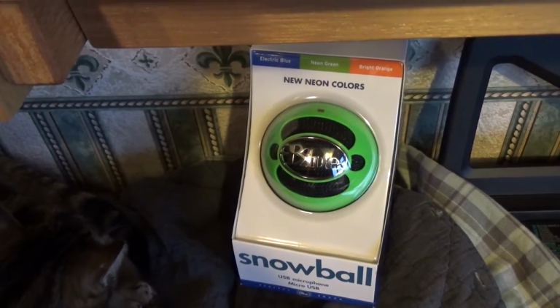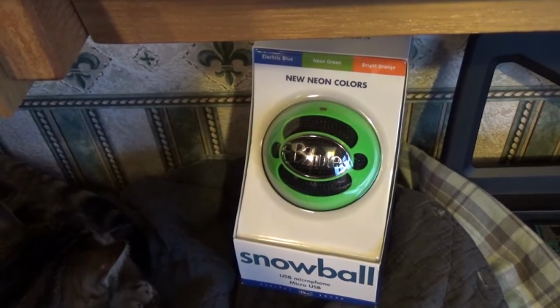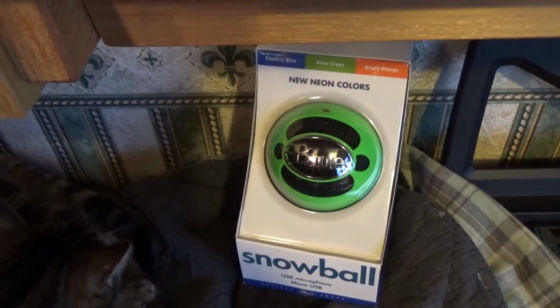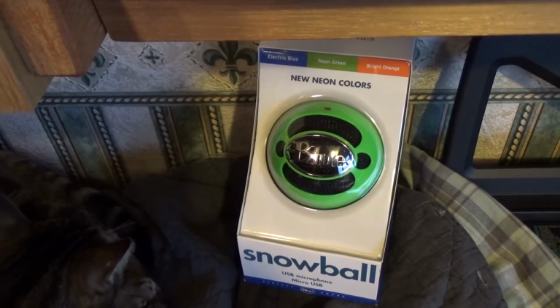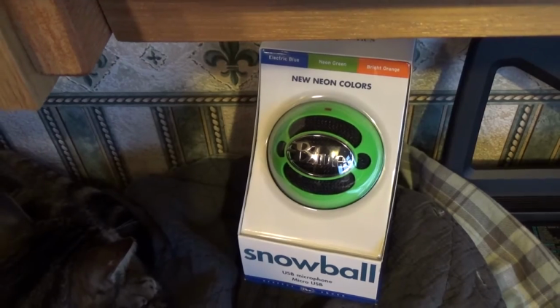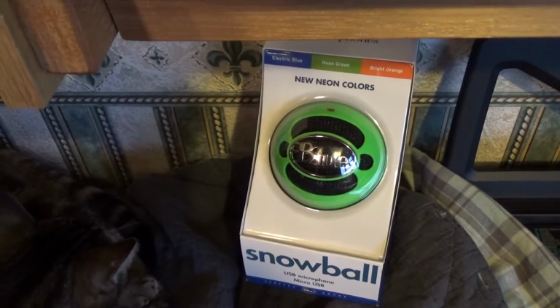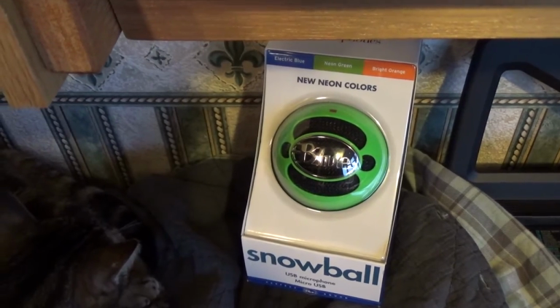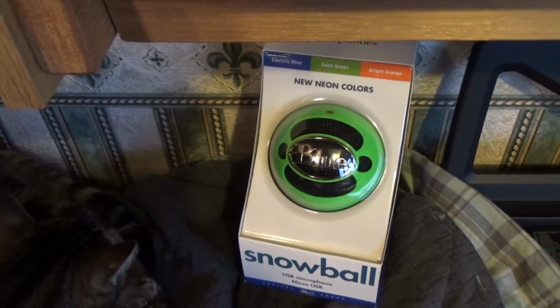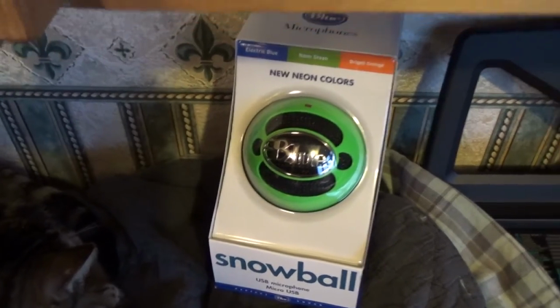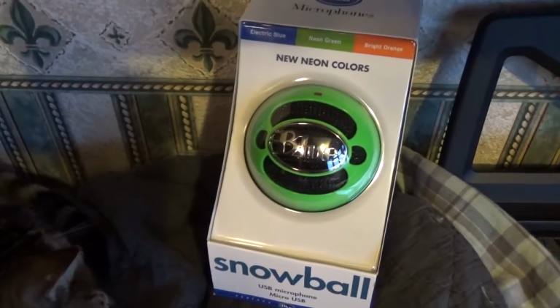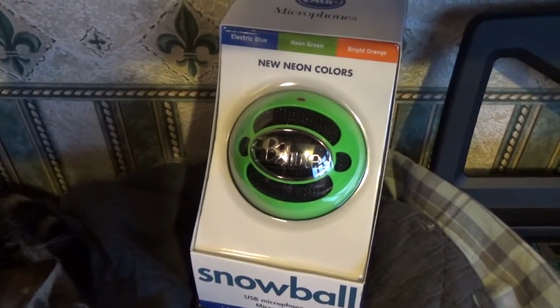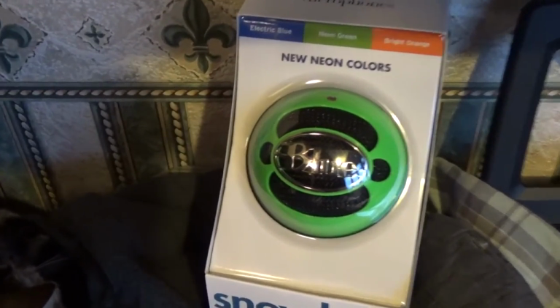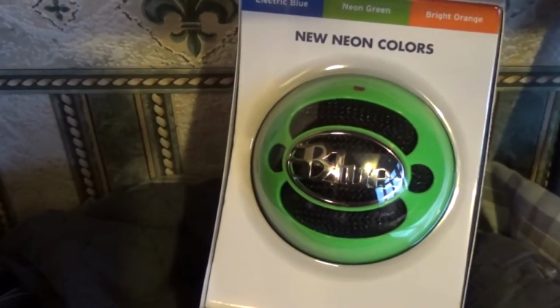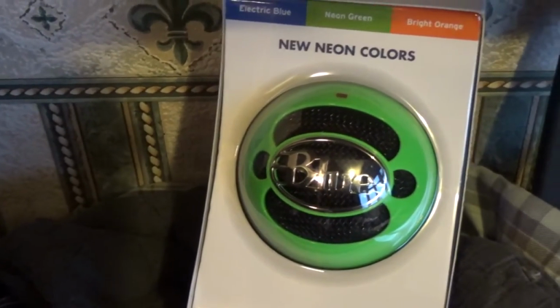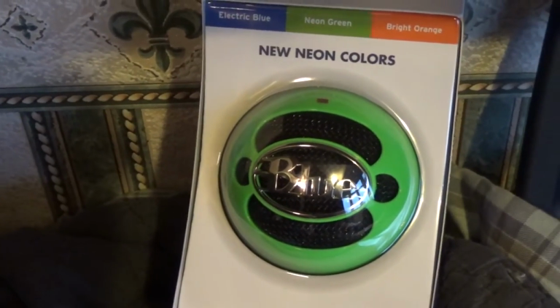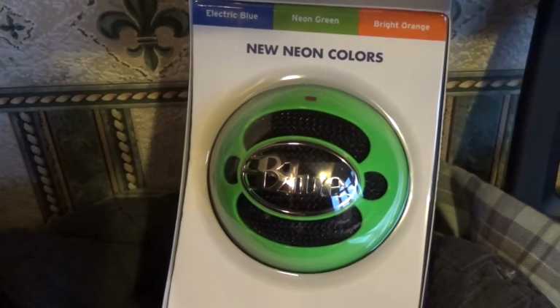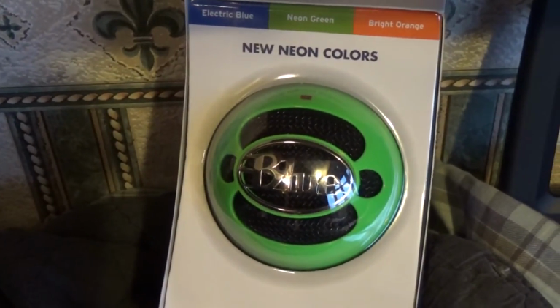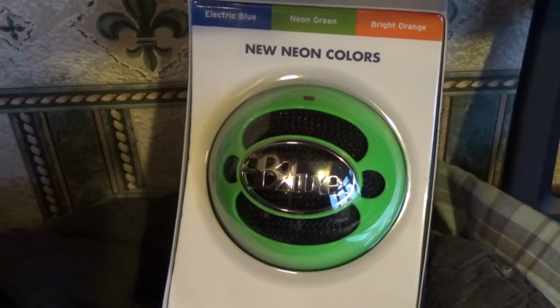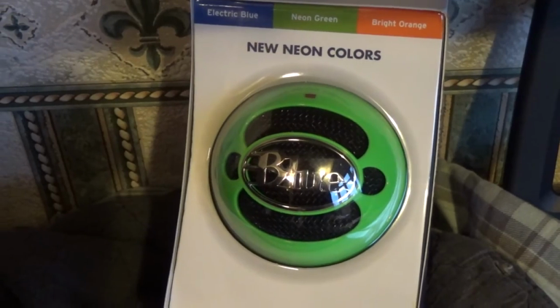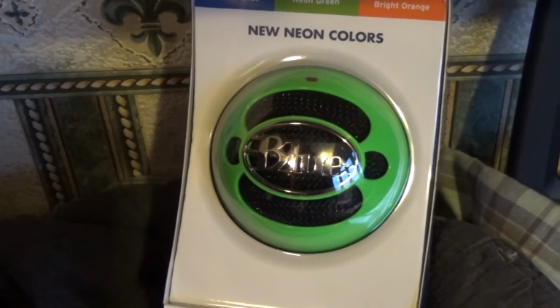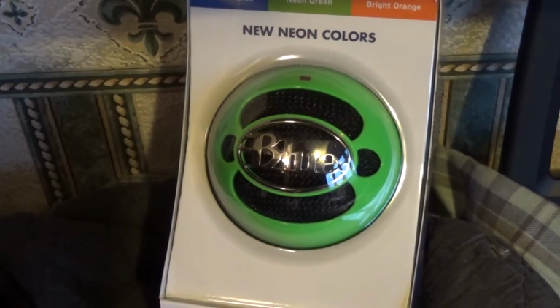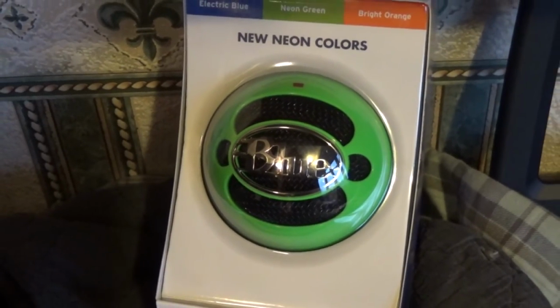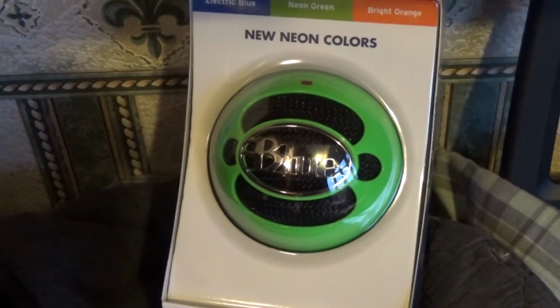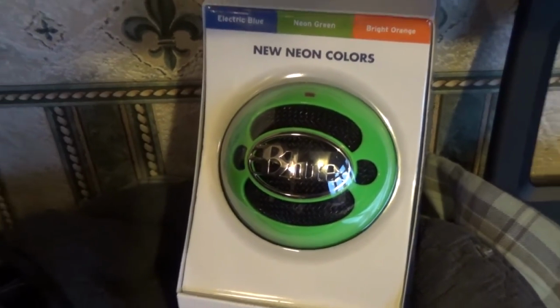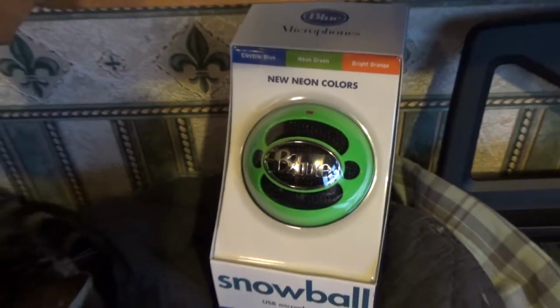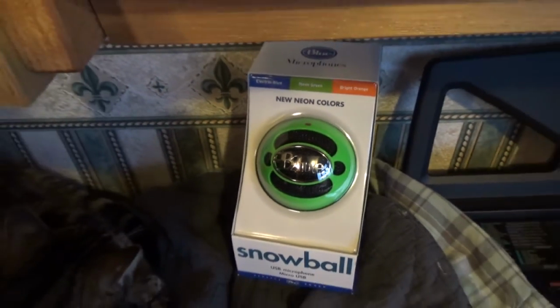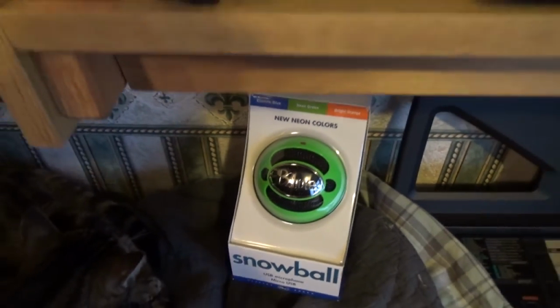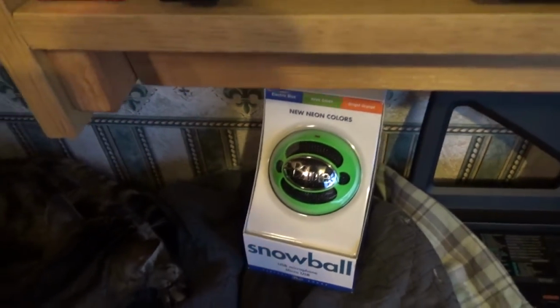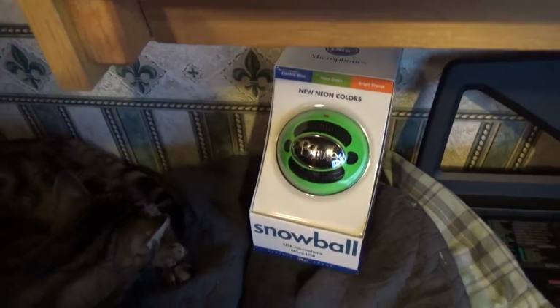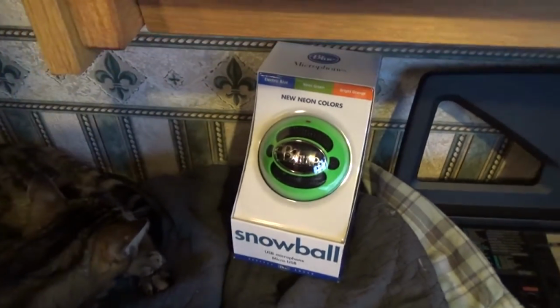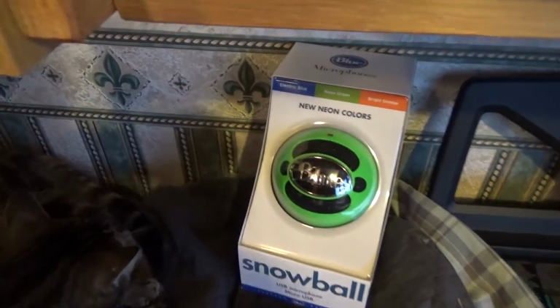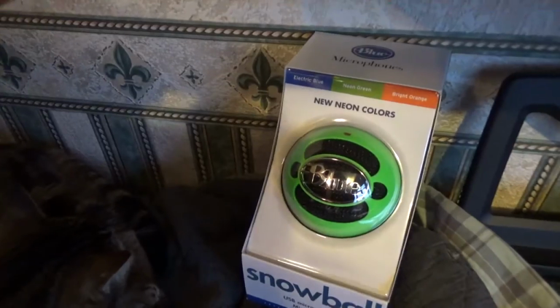I got it from Amazon on a Black Friday deal and there was only a couple of choices of colours available on the Black Friday deal, so I went with this nice green colour. We'll get unboxing that shortly.